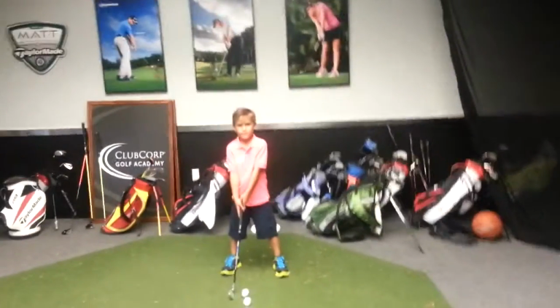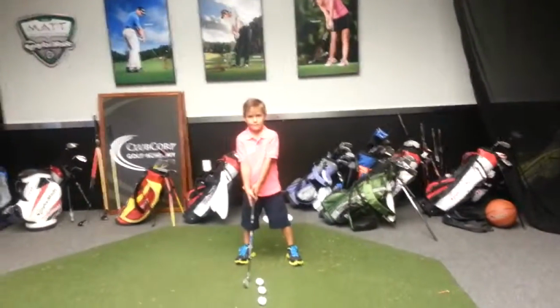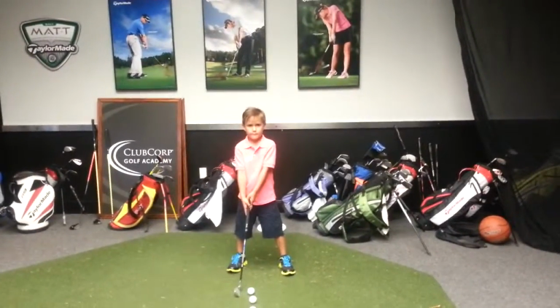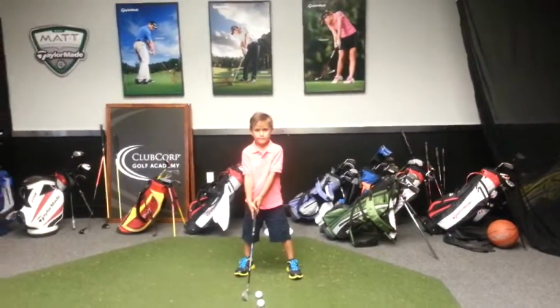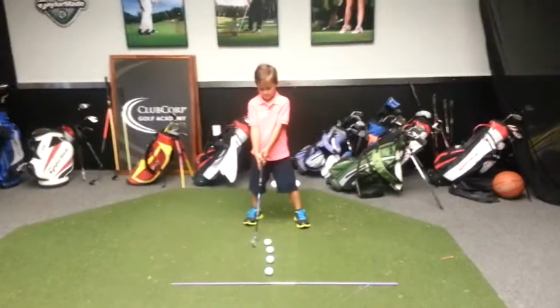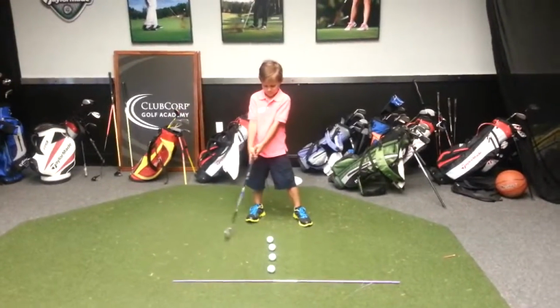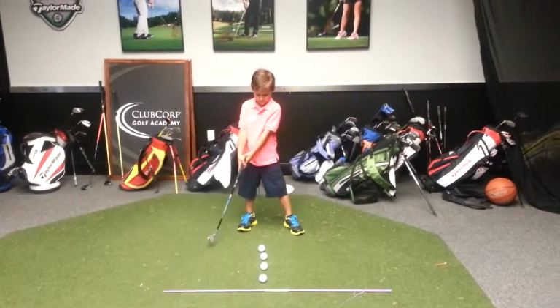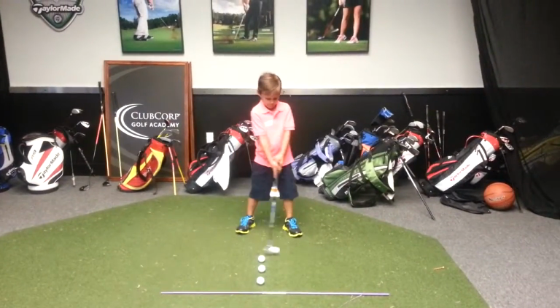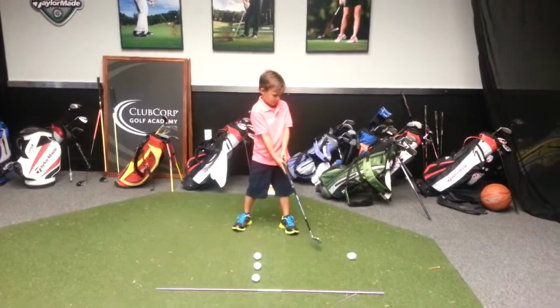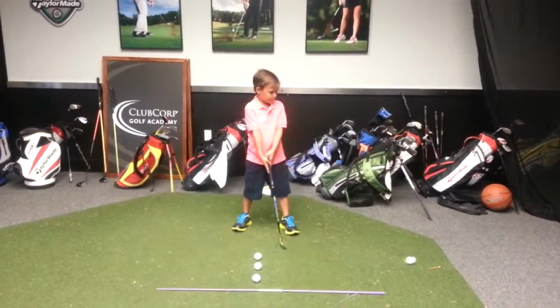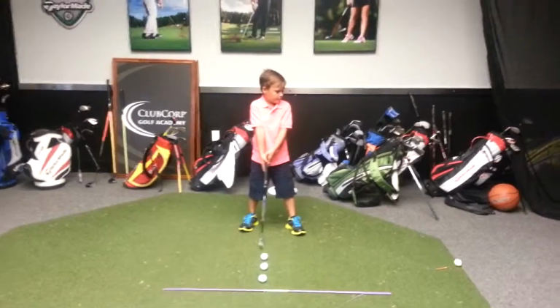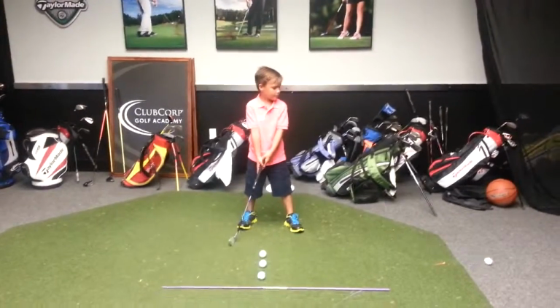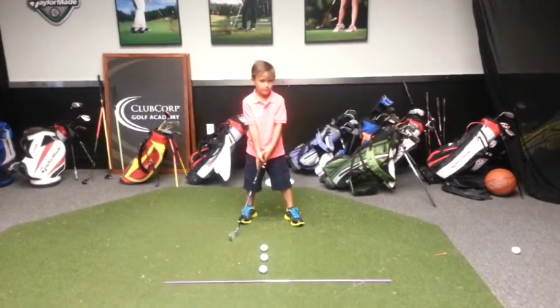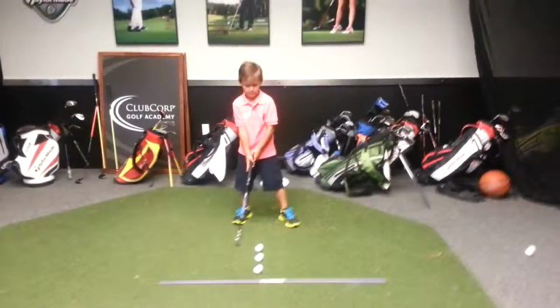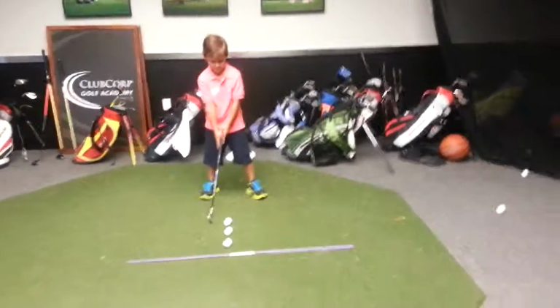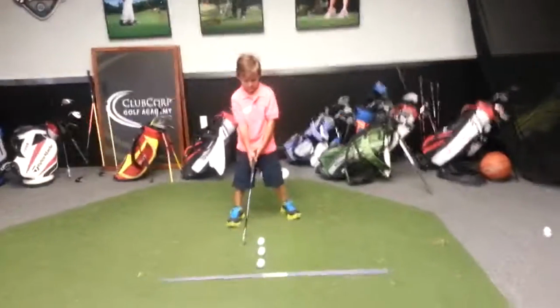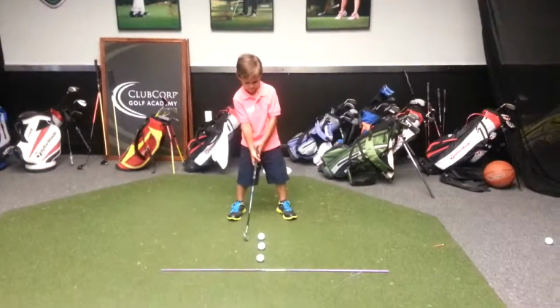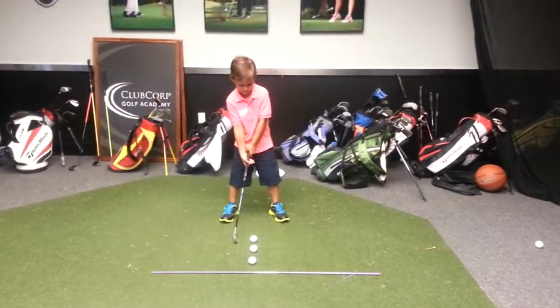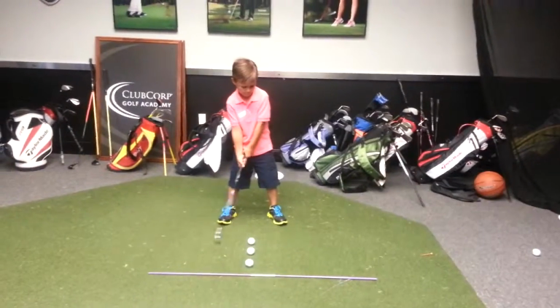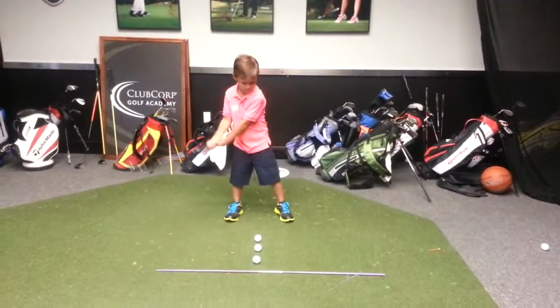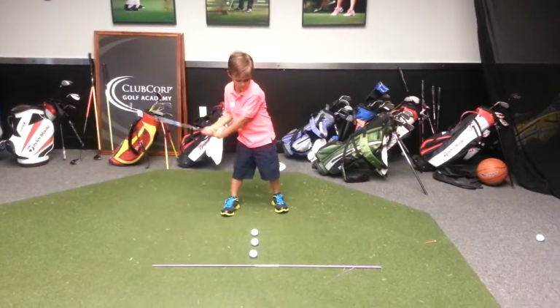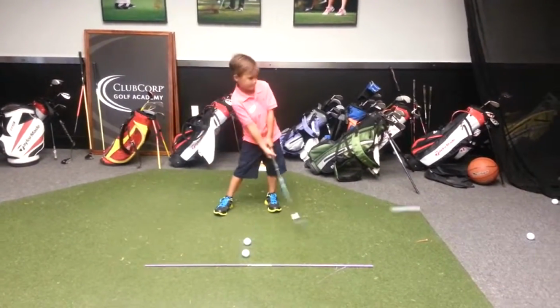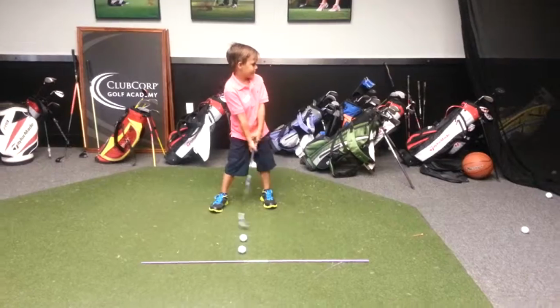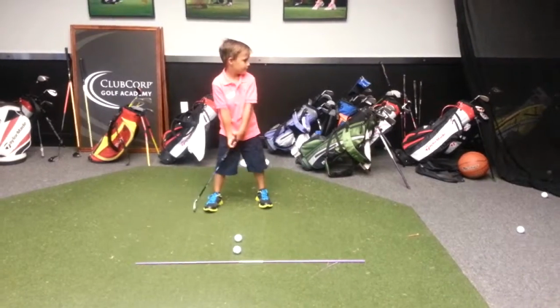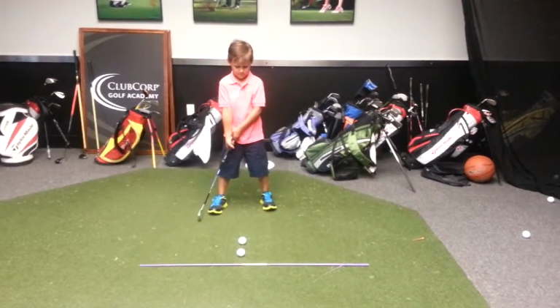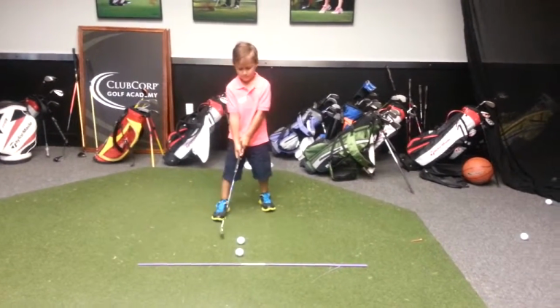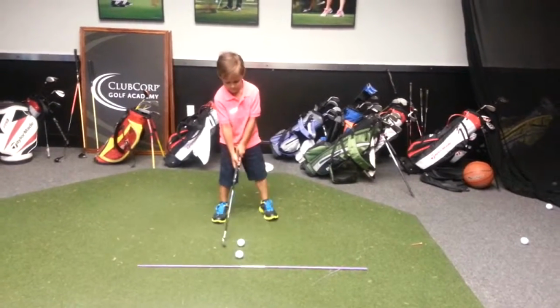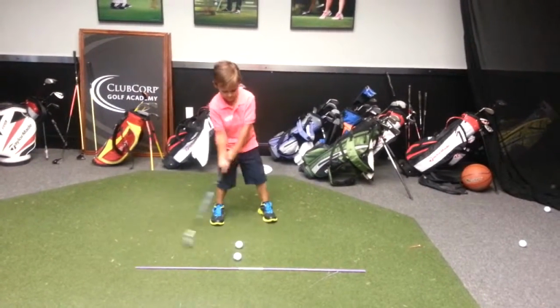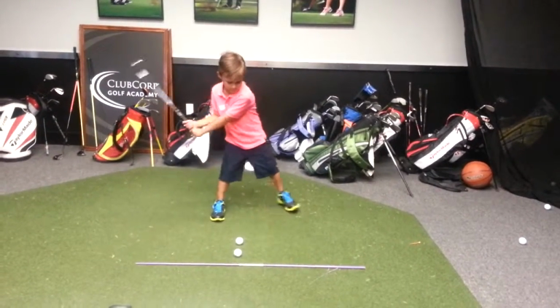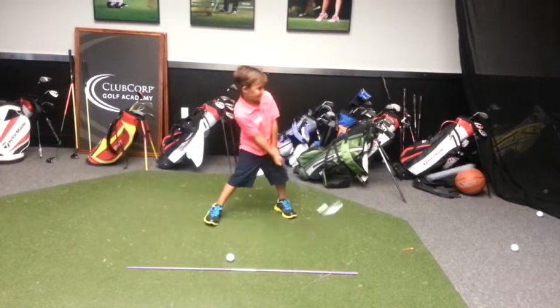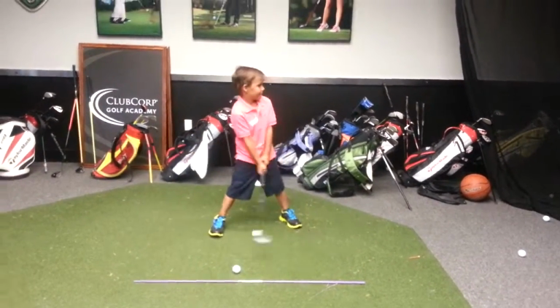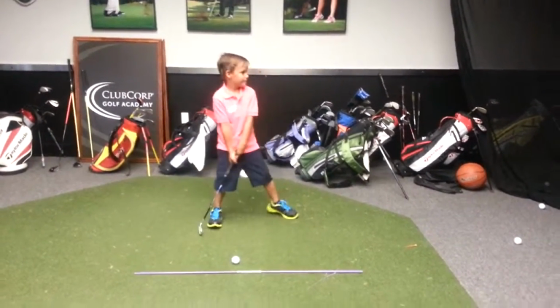Okay, Rhody, whenever you're ready, sweetie, go ahead and look at the bone. Just go ahead and do a full swing. You can do a full swing, okay? Pretend like you're going to hit it into the net like you're out on the driving range. Good. Do a big swing. Show me a big full swing. There you go.